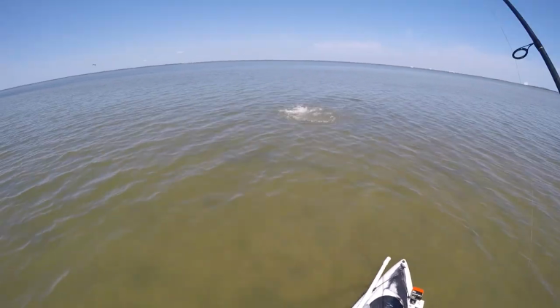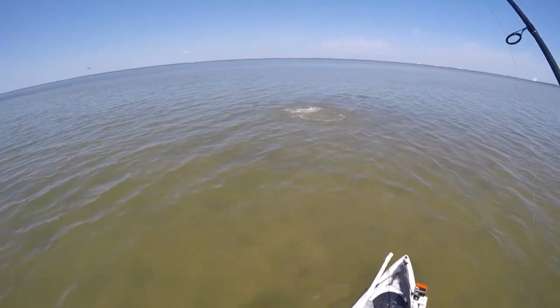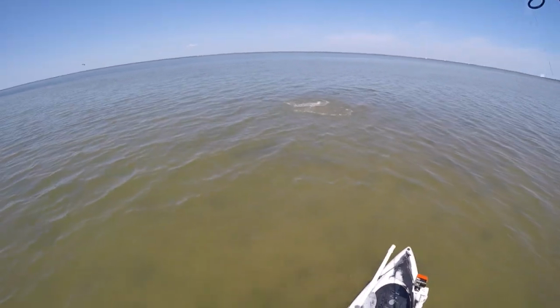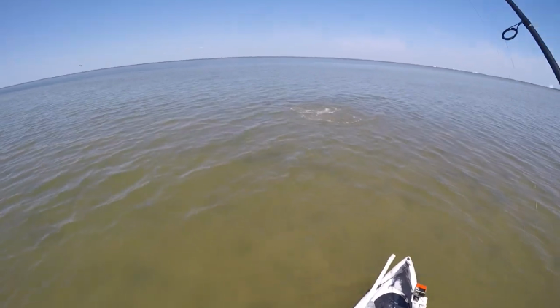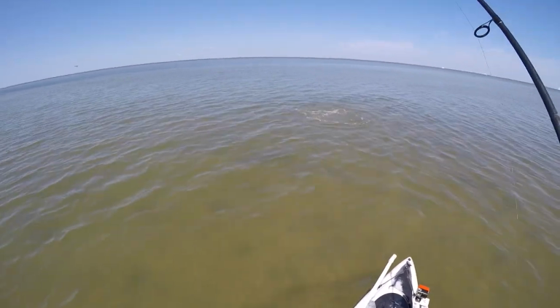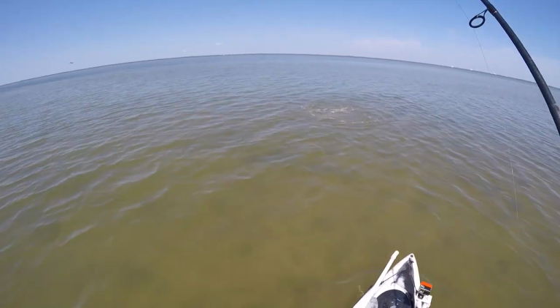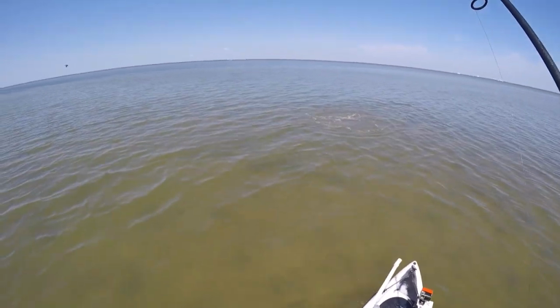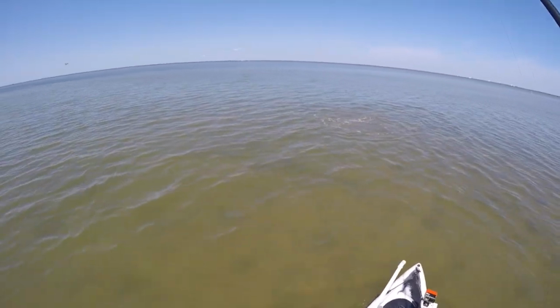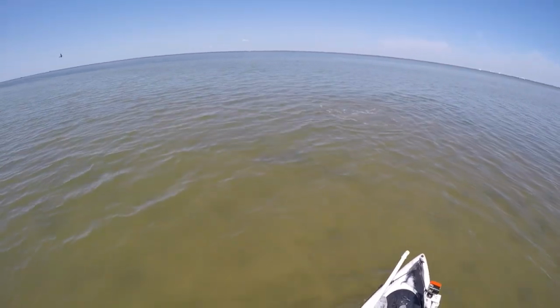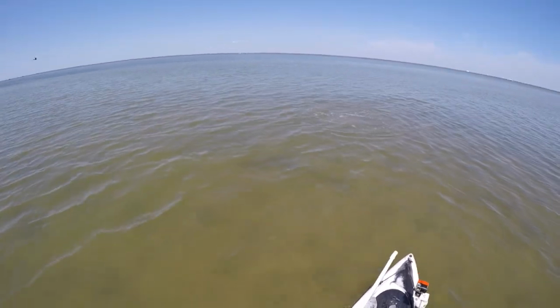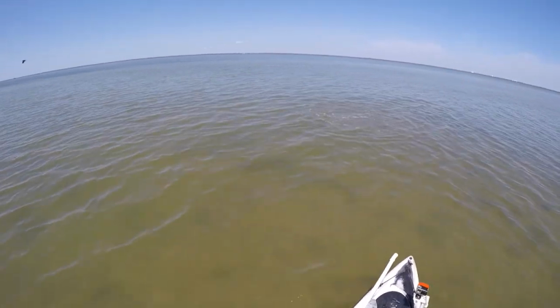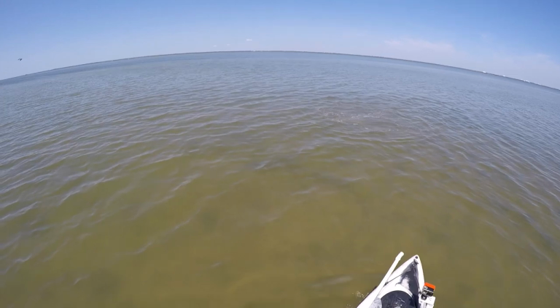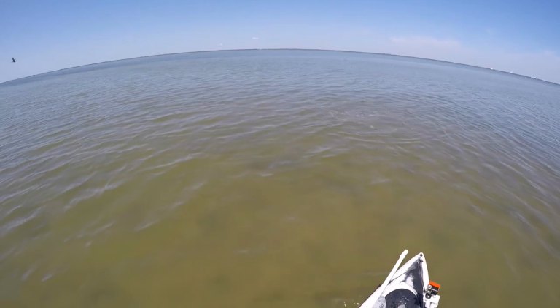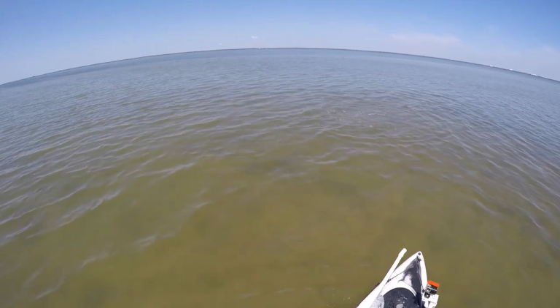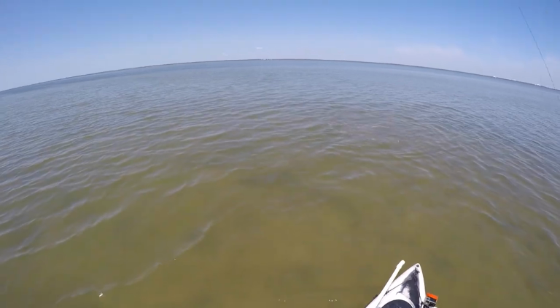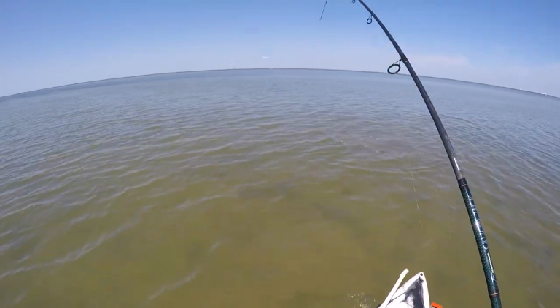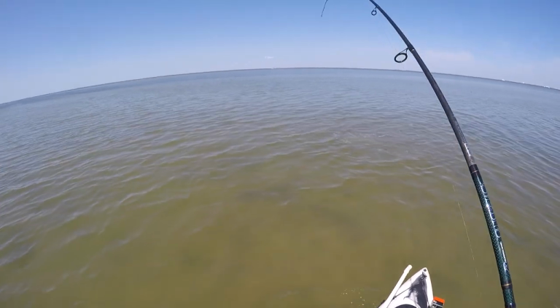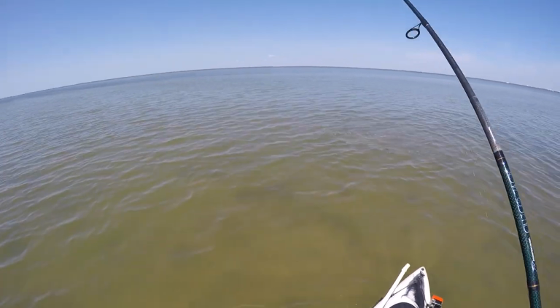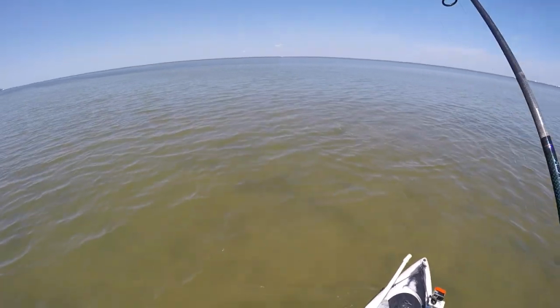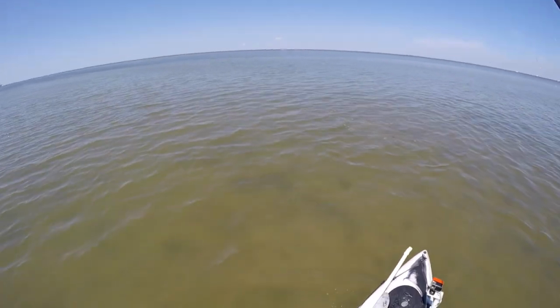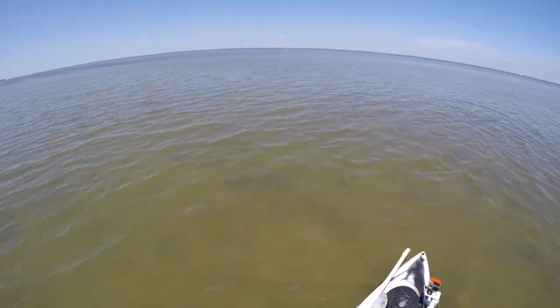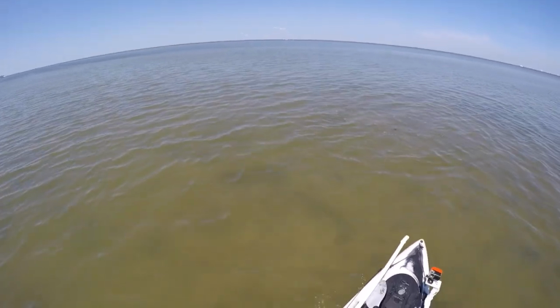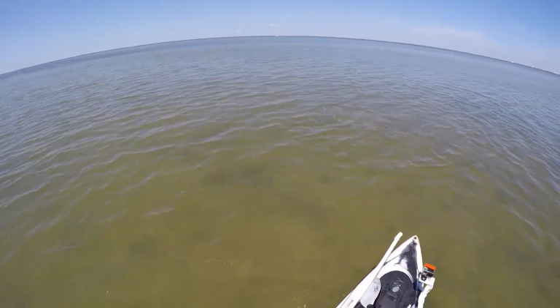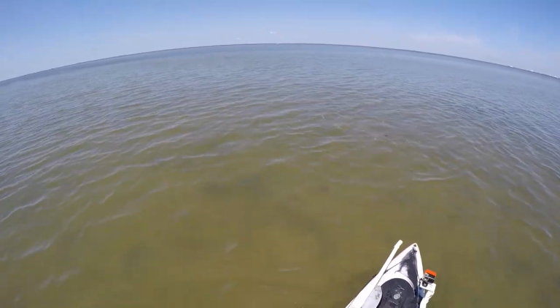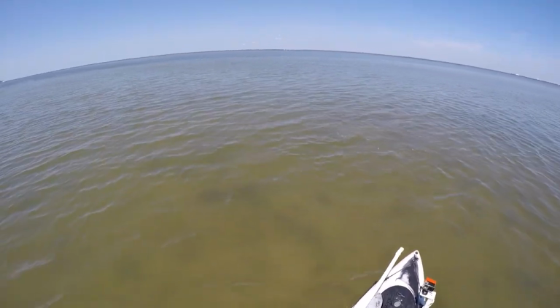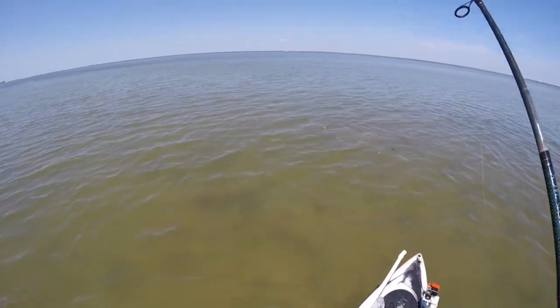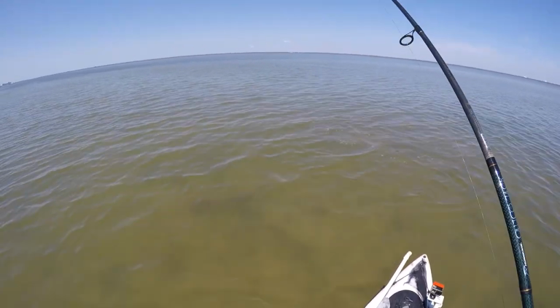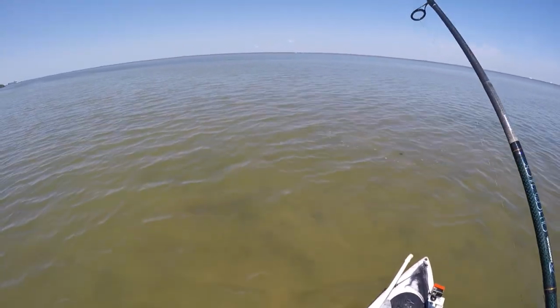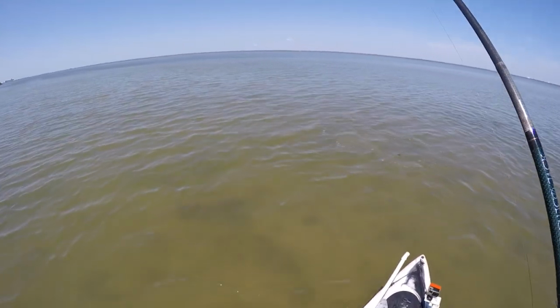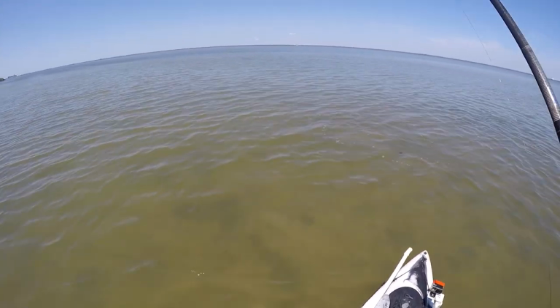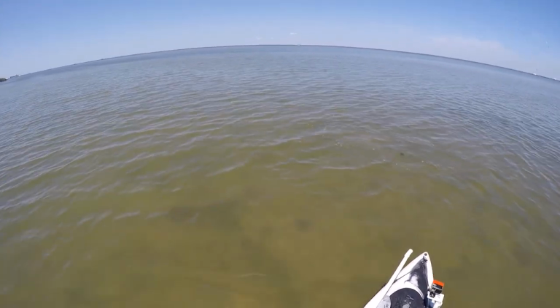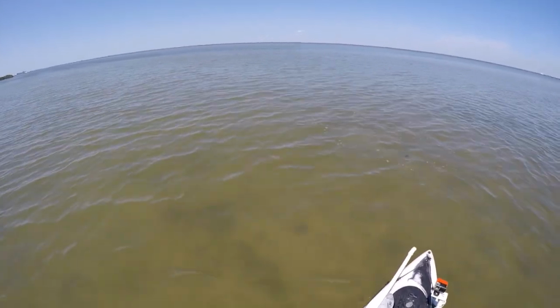Now this is actually a school of black drum that I was on, and I was able to sight cast quite a few of these fish using the fresh dead shrimp rigged on the jig head.